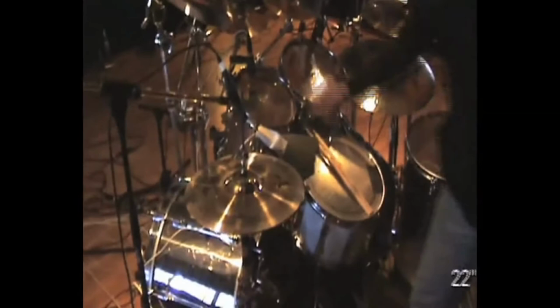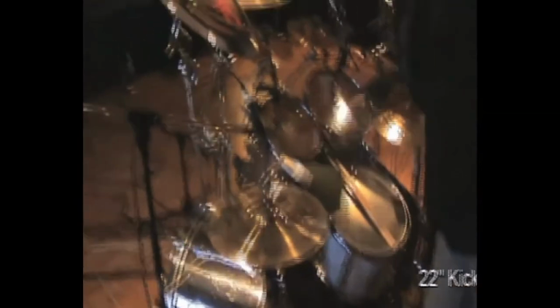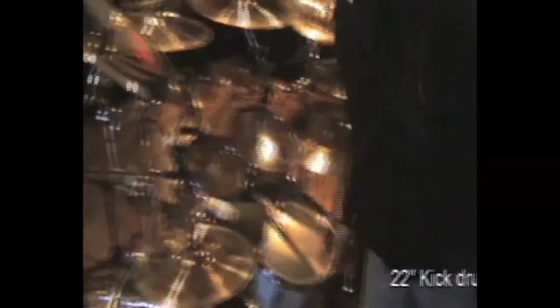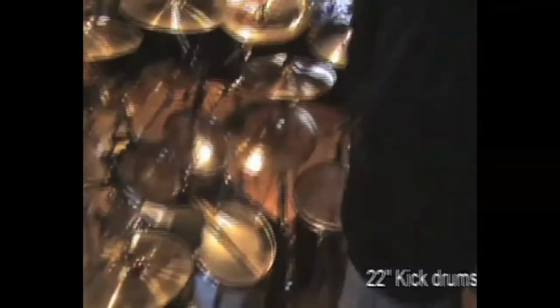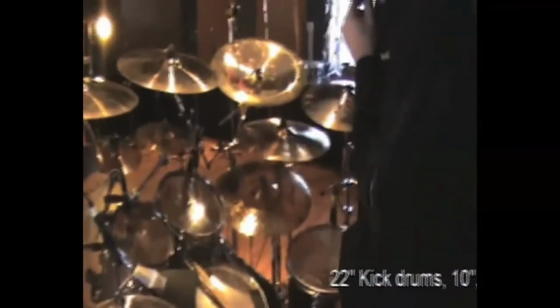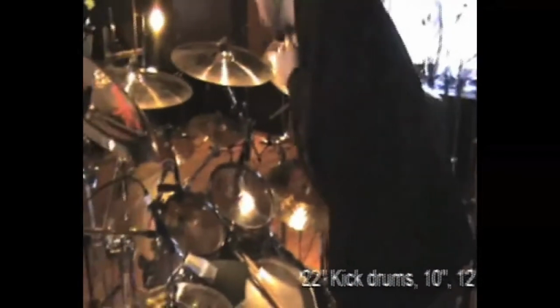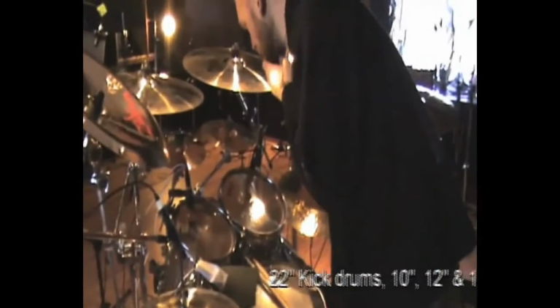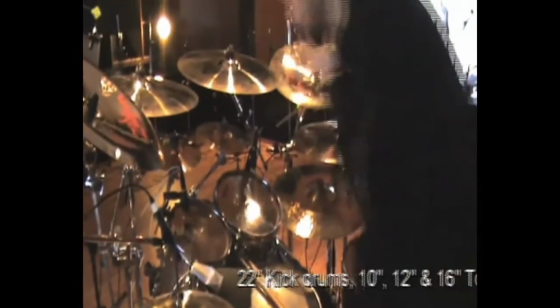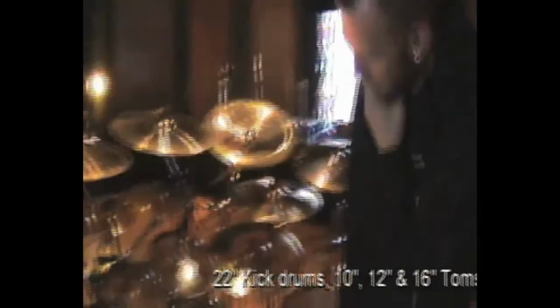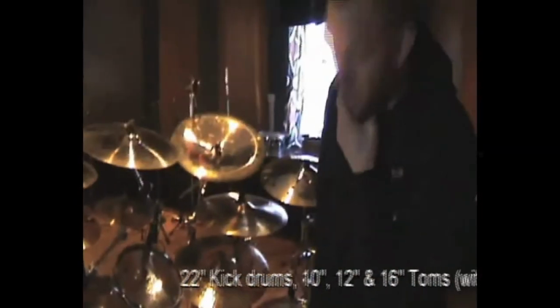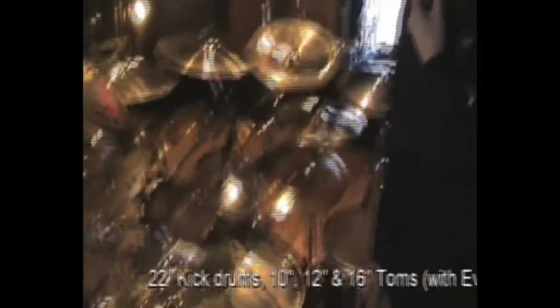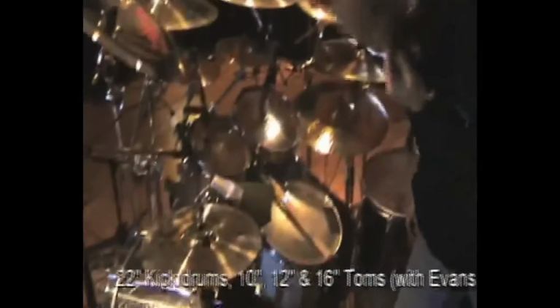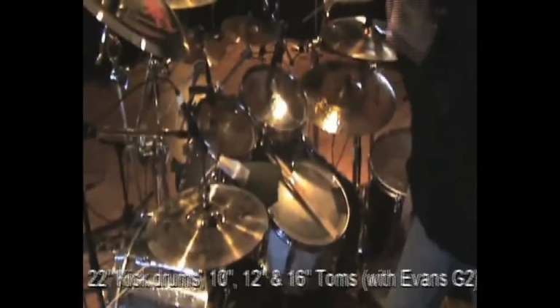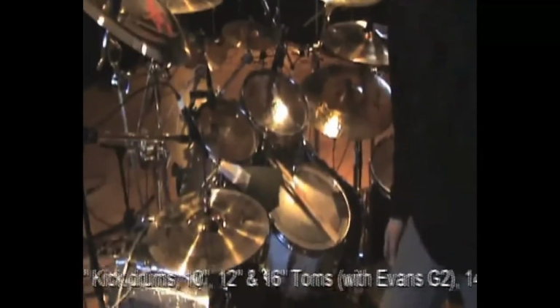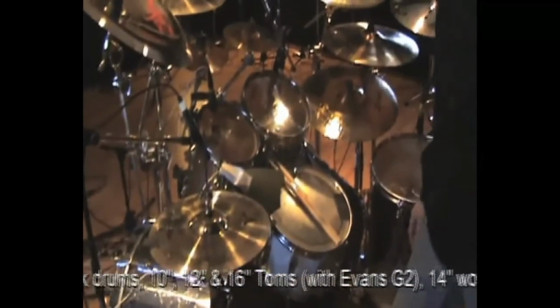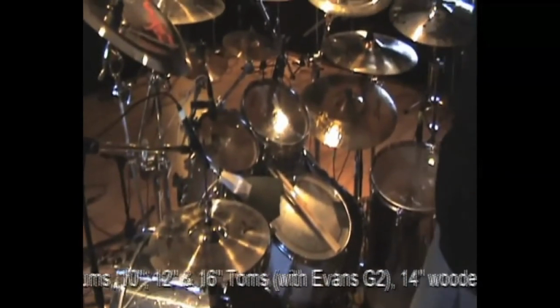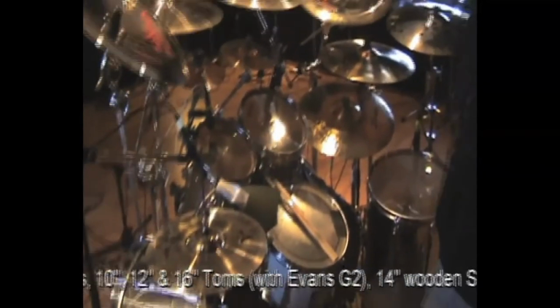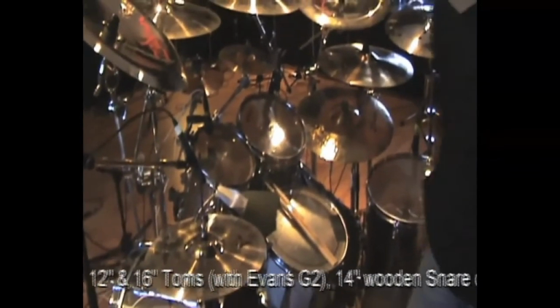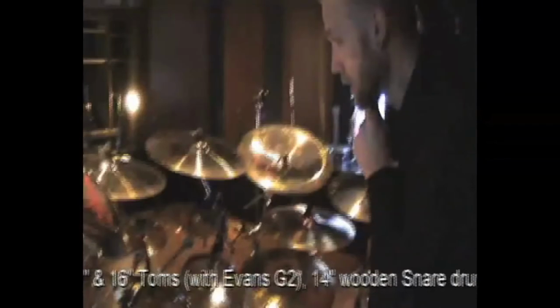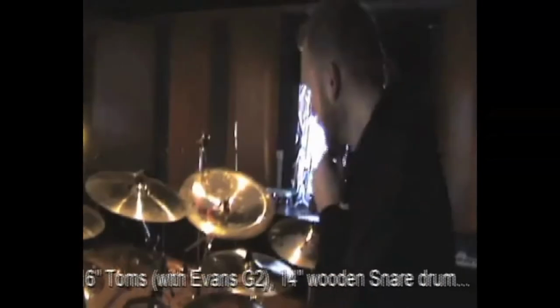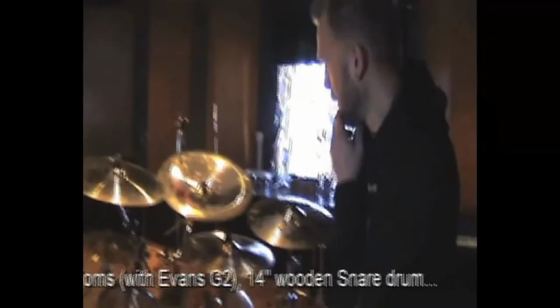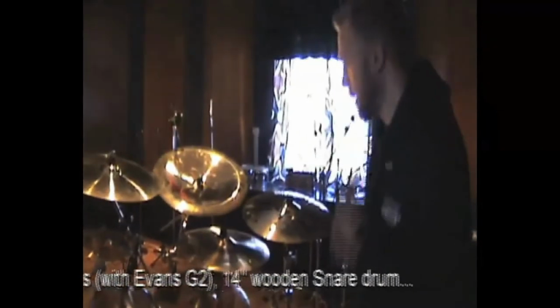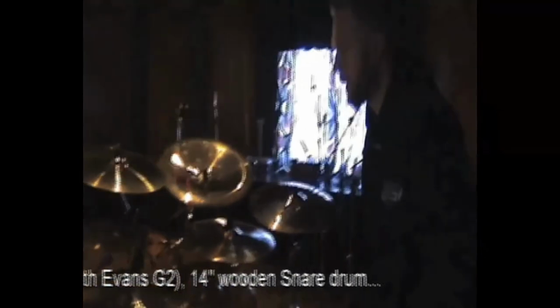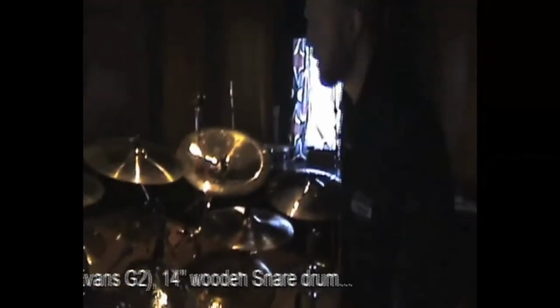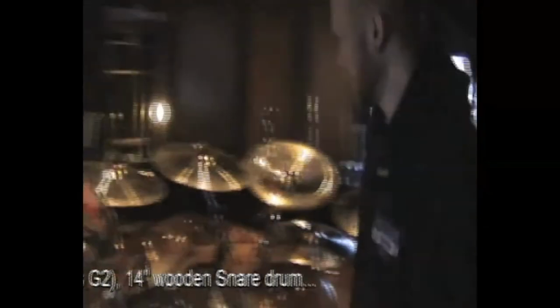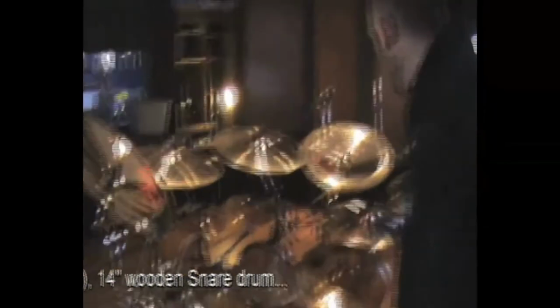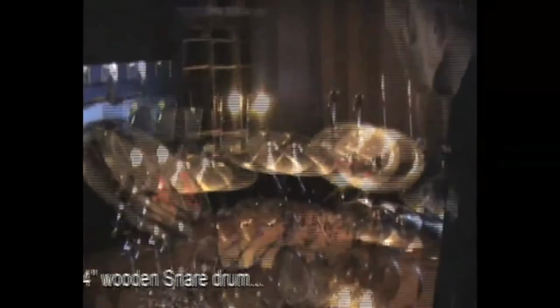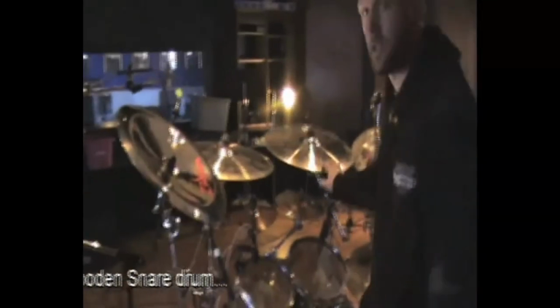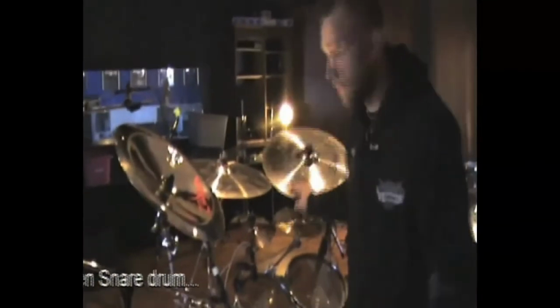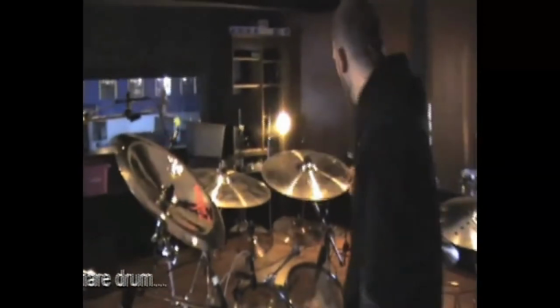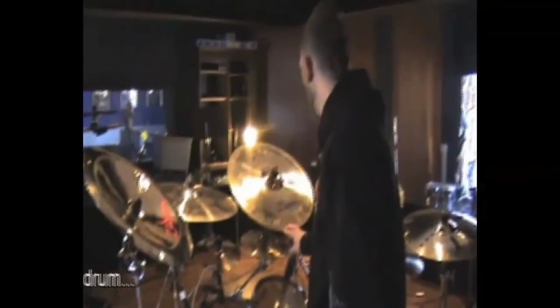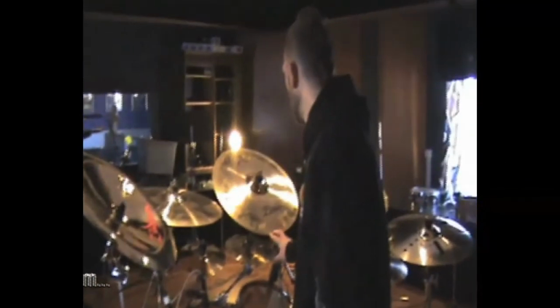This one — 22-inch headphone, 10, 12, 16 tons, with Heaven's P2 heads, wood snare. It's very deep, I don't know how deep, but it's not mine.